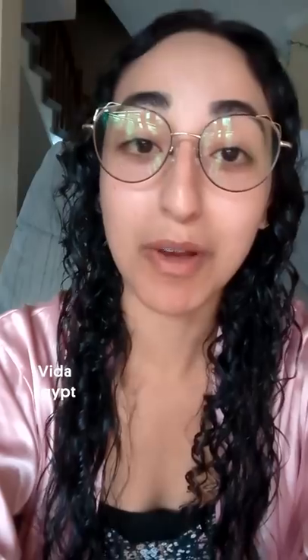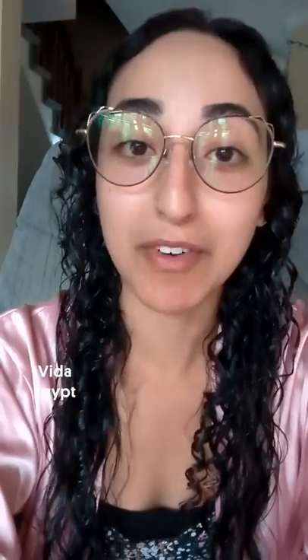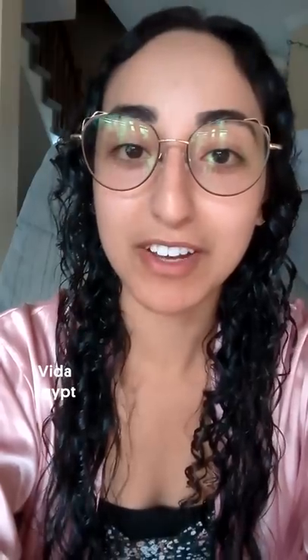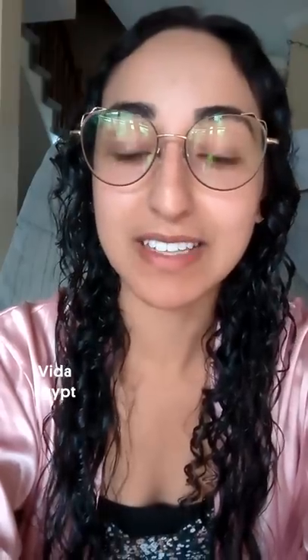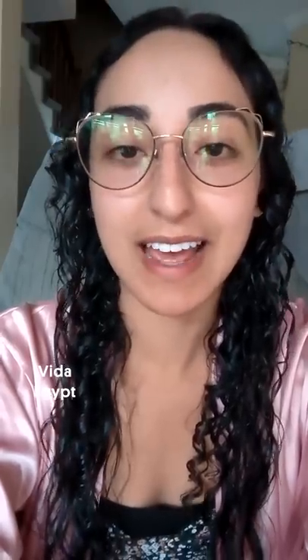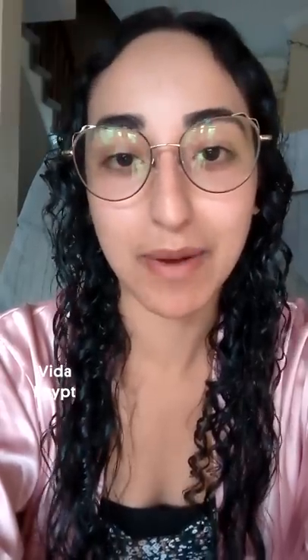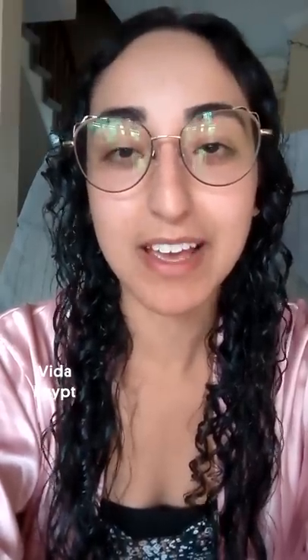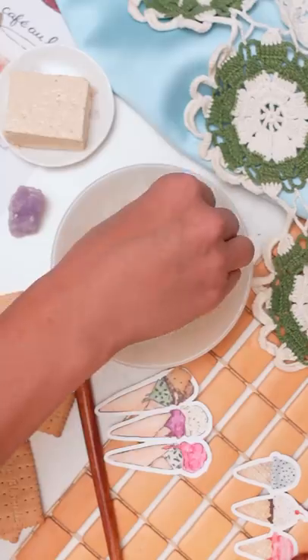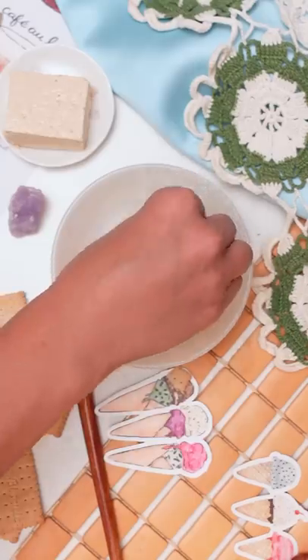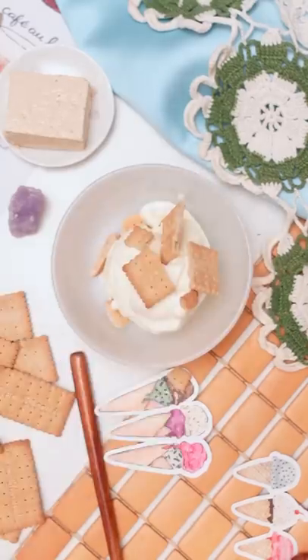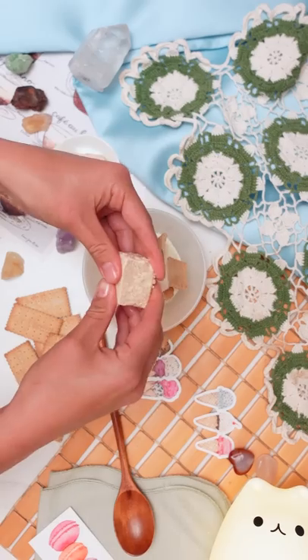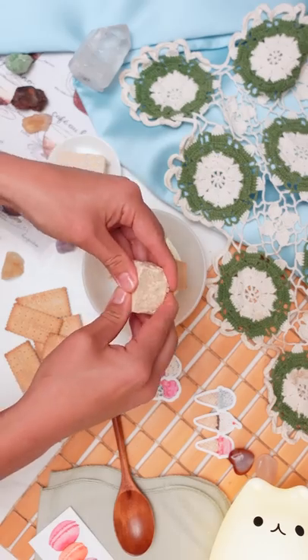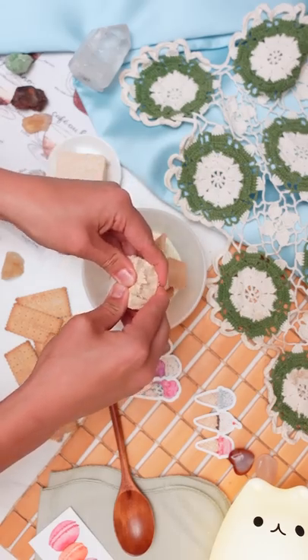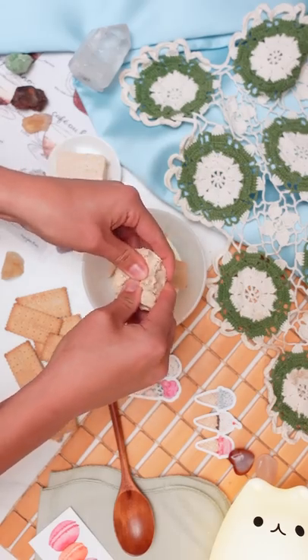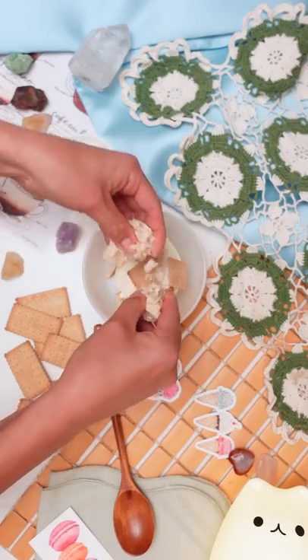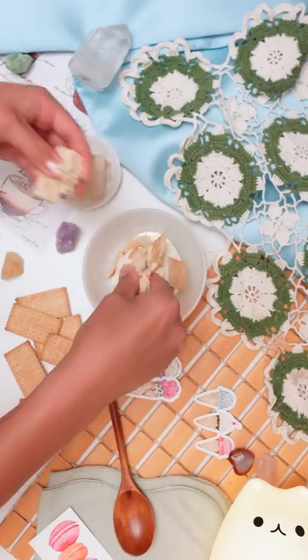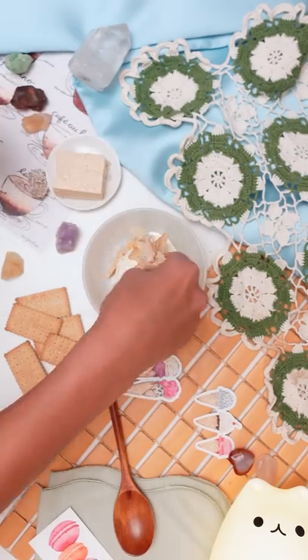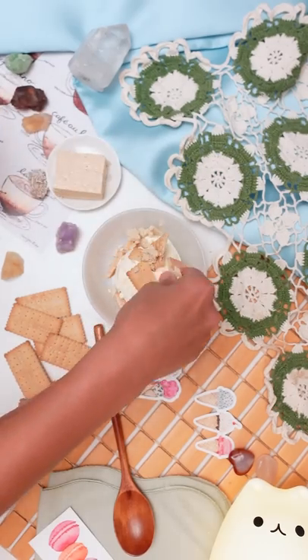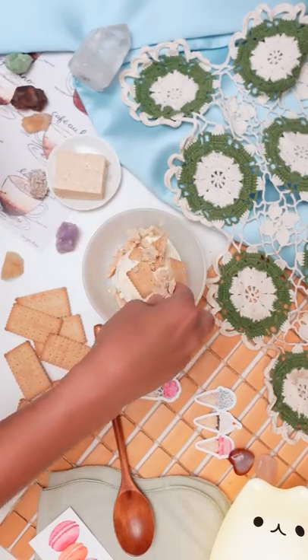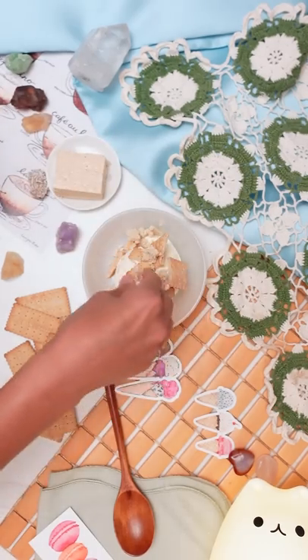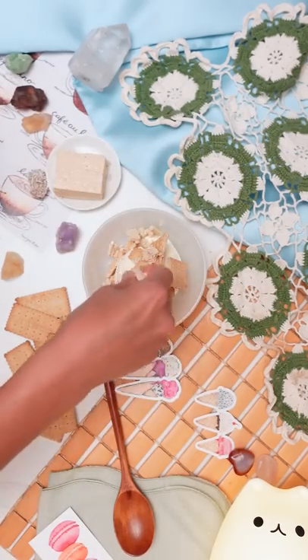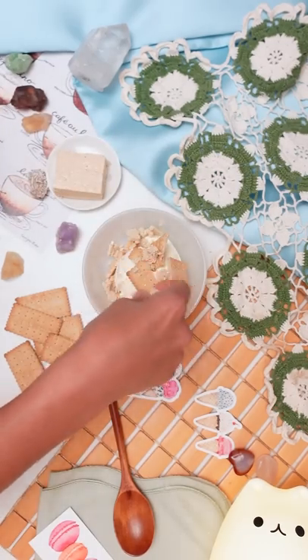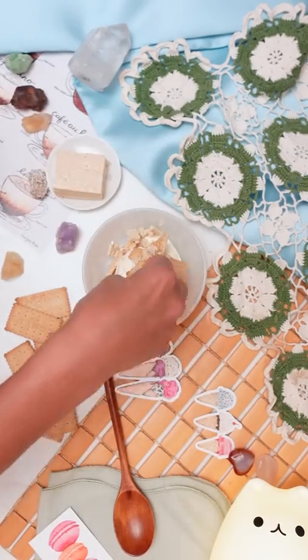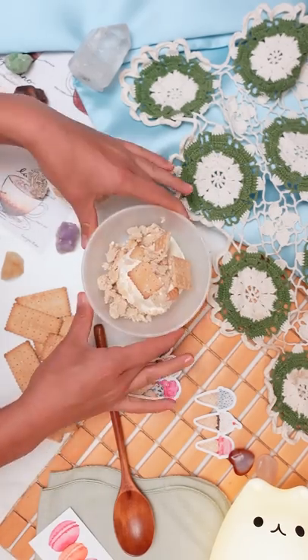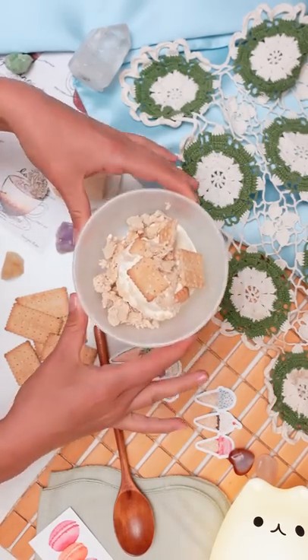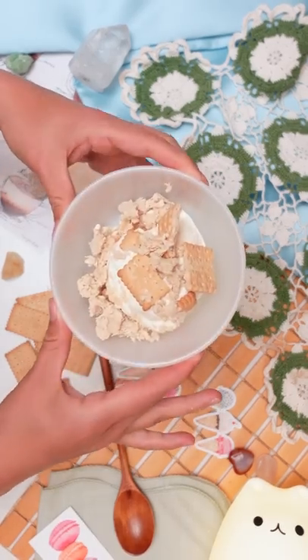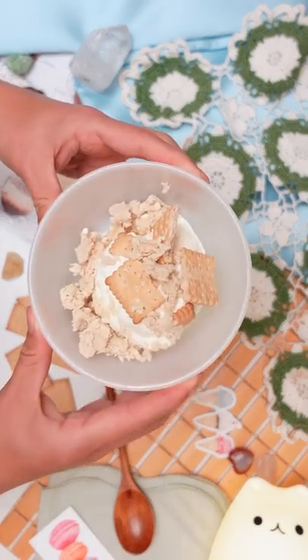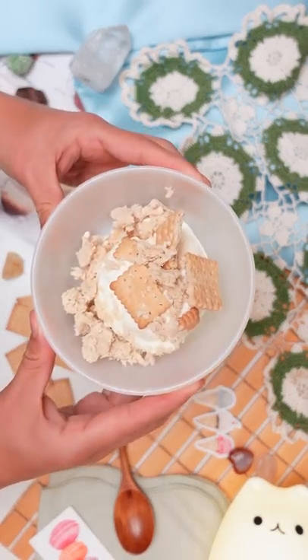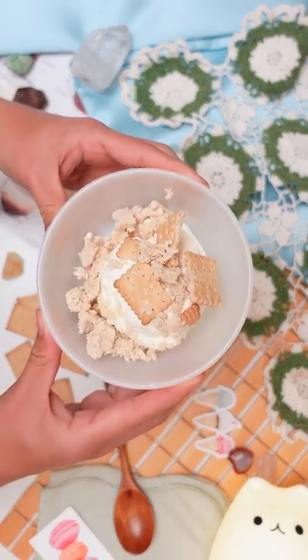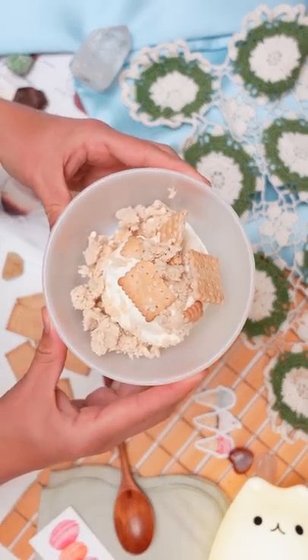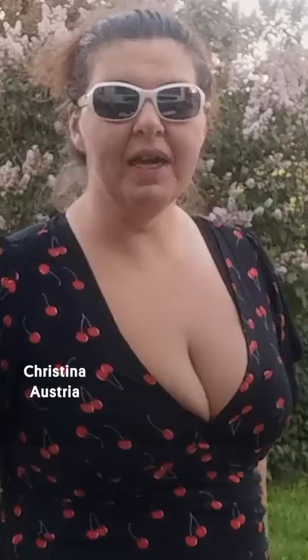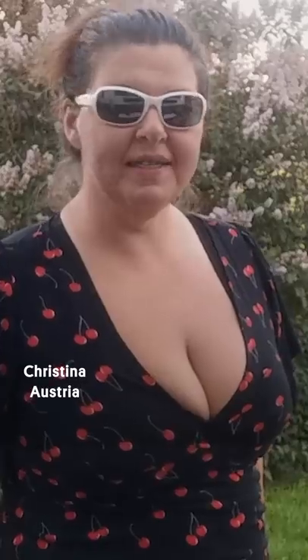Broken up Maria cookies and halawa. My mom prepares the most delicious halawa. And as a kid, this combination ended up on my ice cream and it reminds me of her each time I eat it.